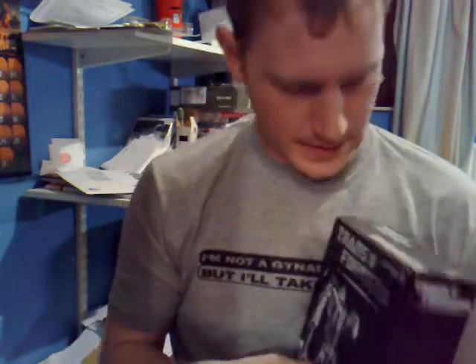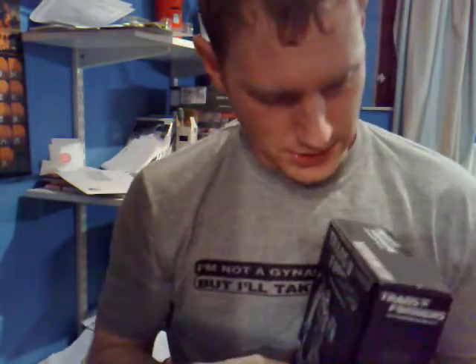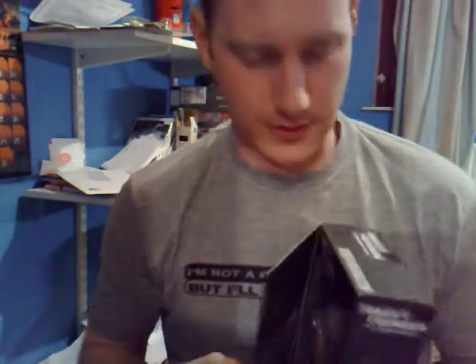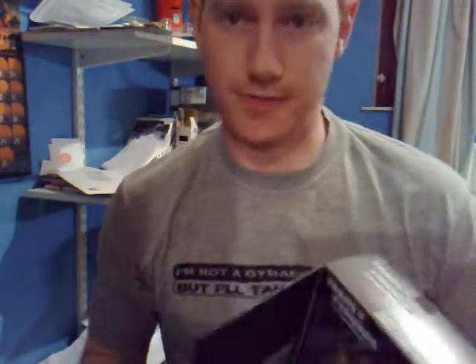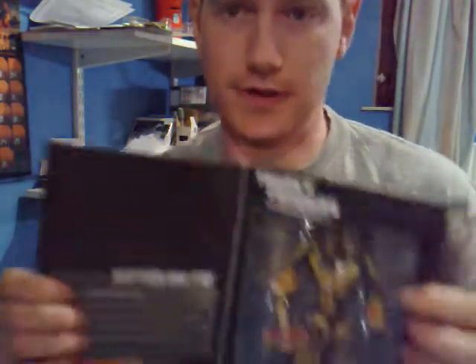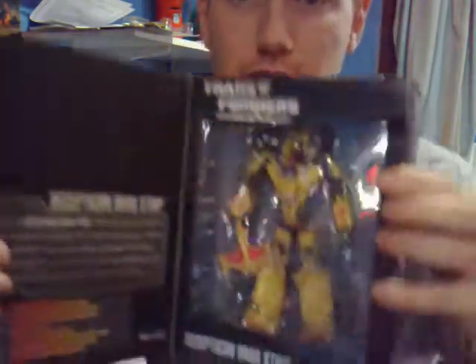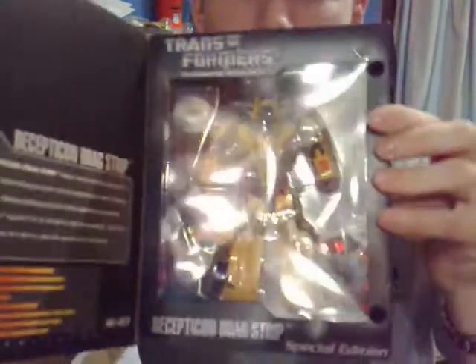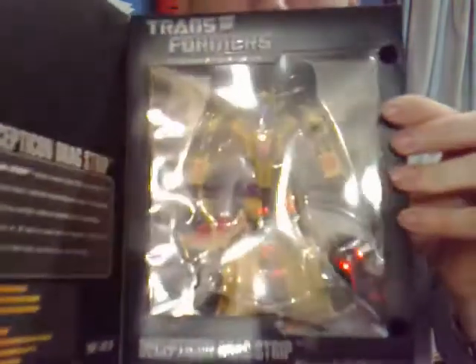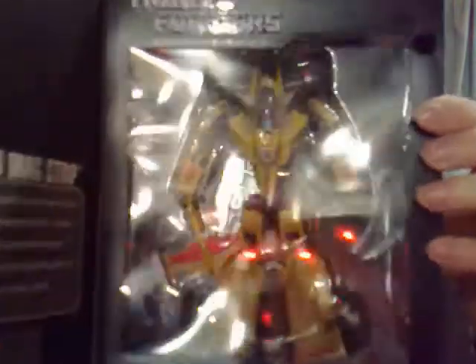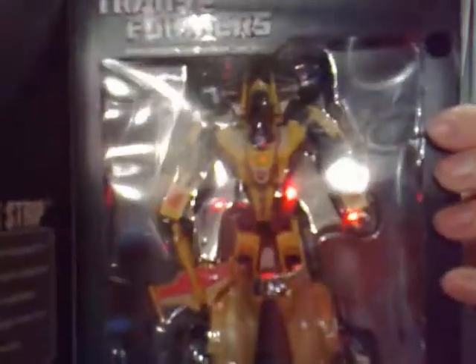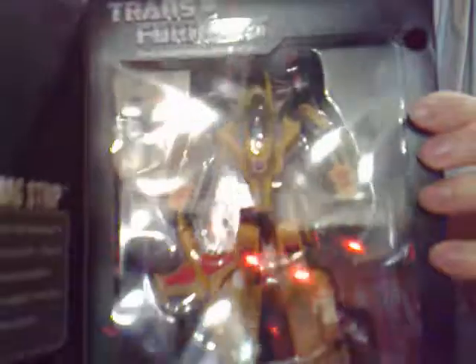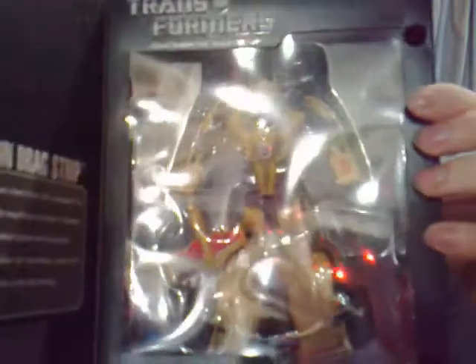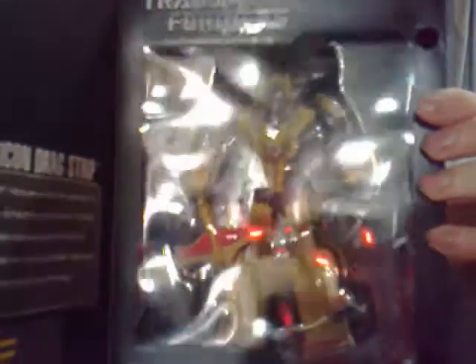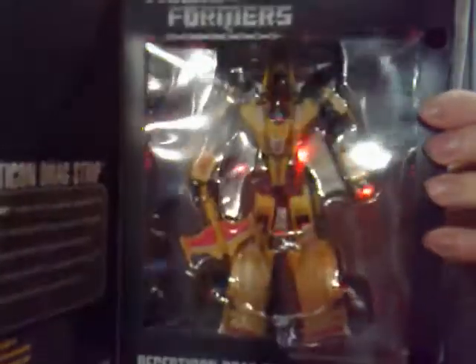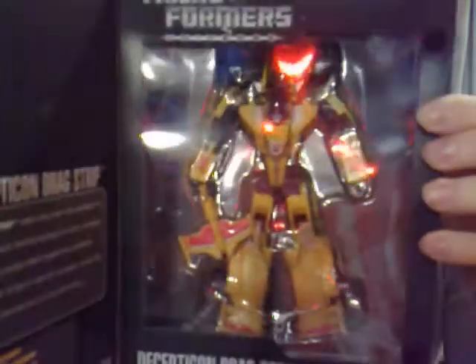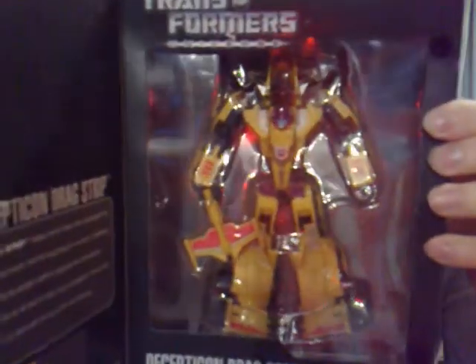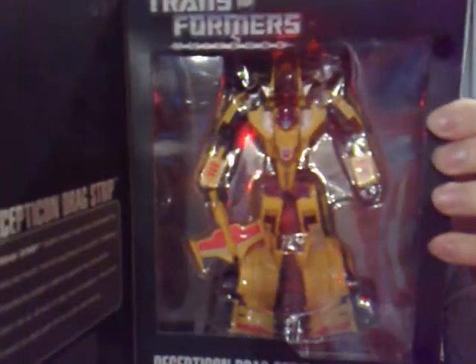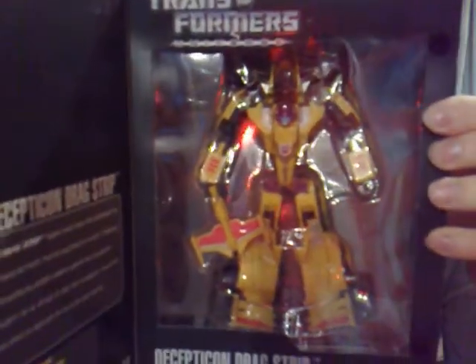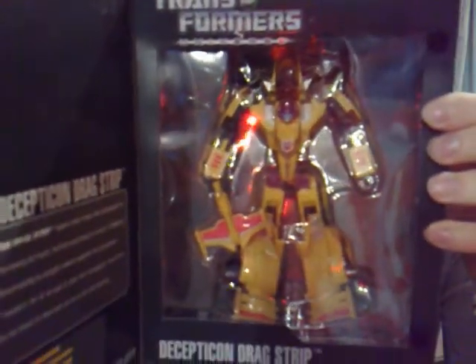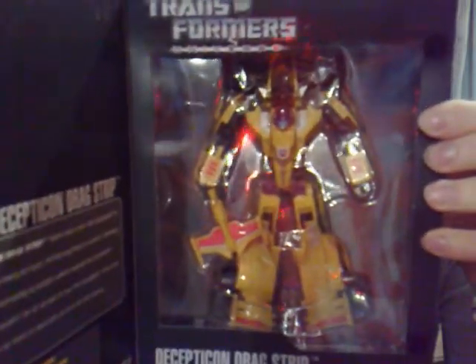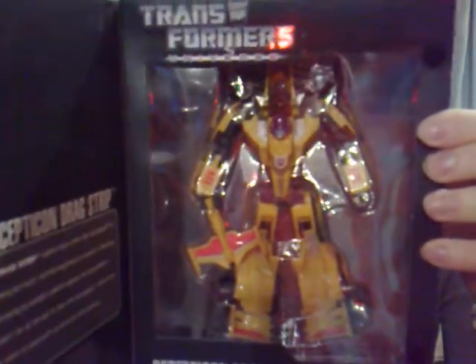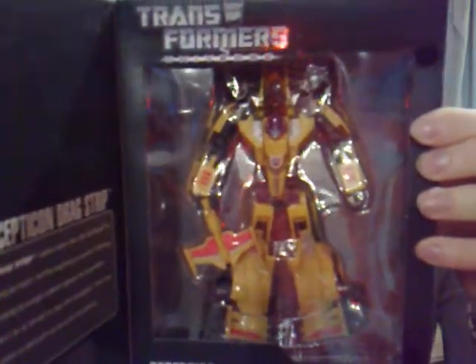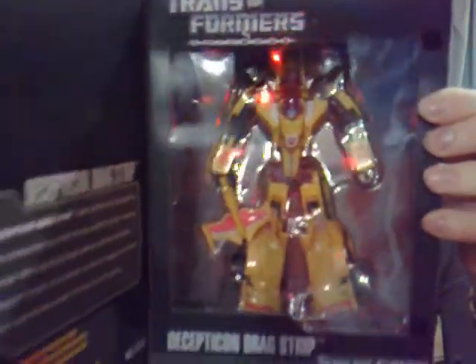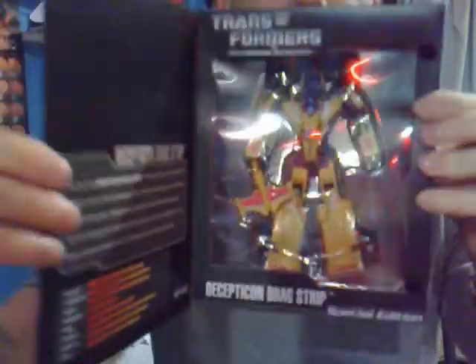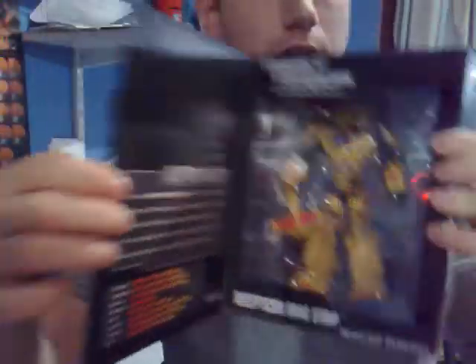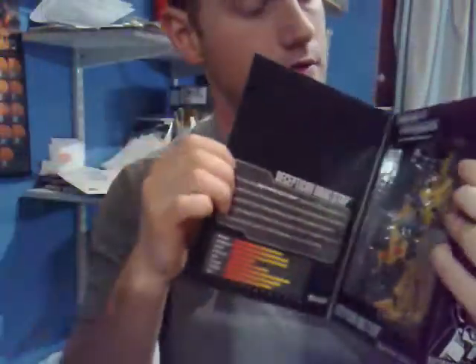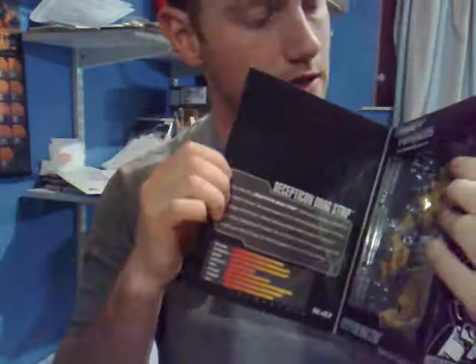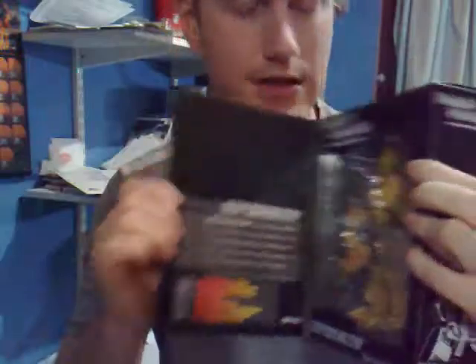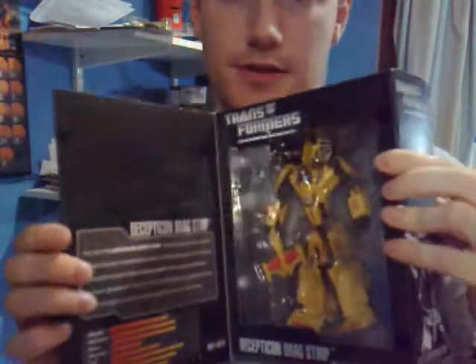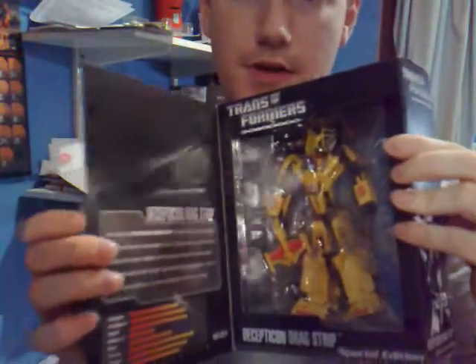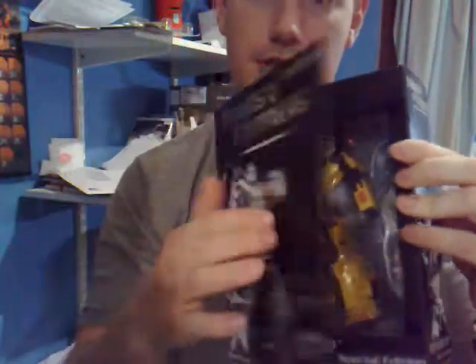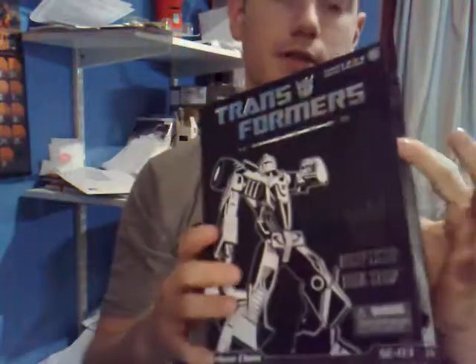Anyway, let me just show you this guy in the box — I think it looks really good. And obviously he is a repaint of Classics Mirage. Like I say, I like the Stunticons, that's why I wanted this guy.